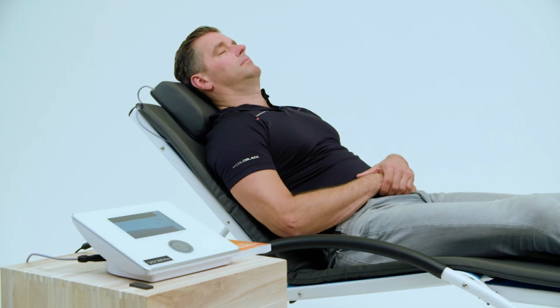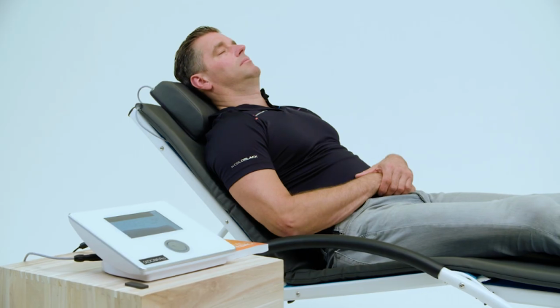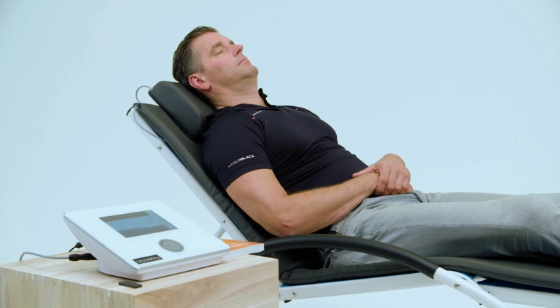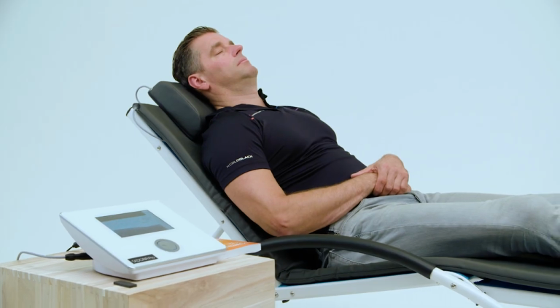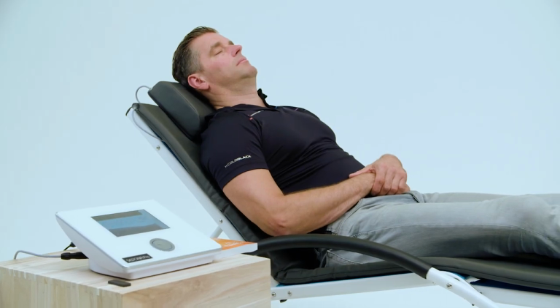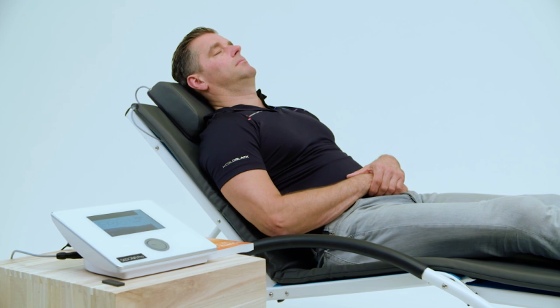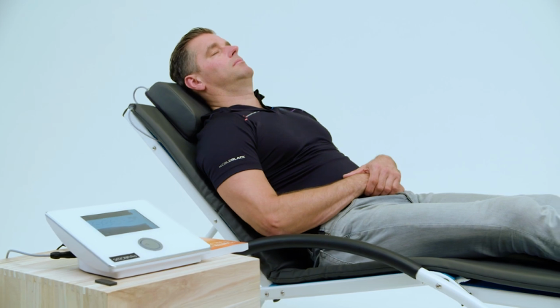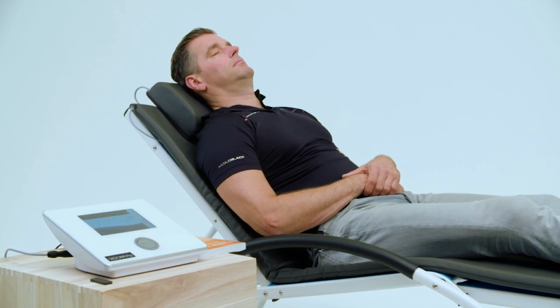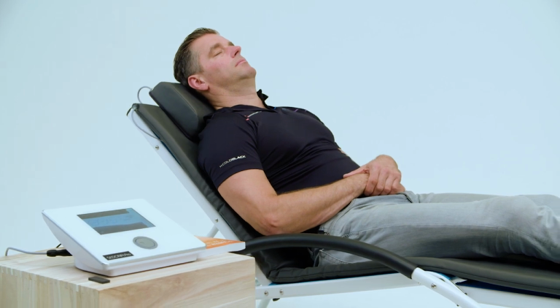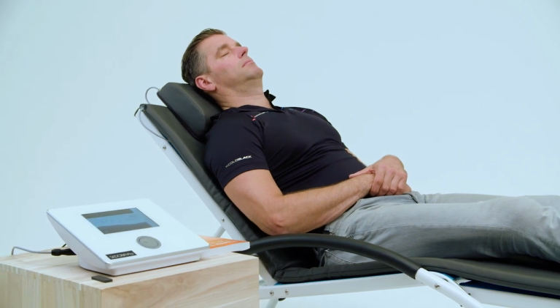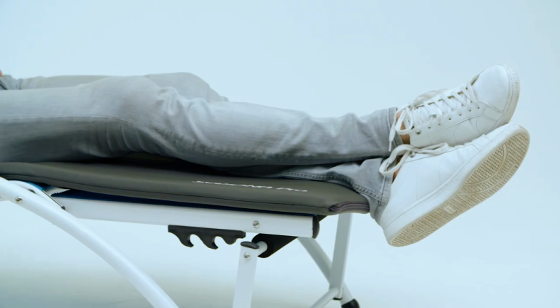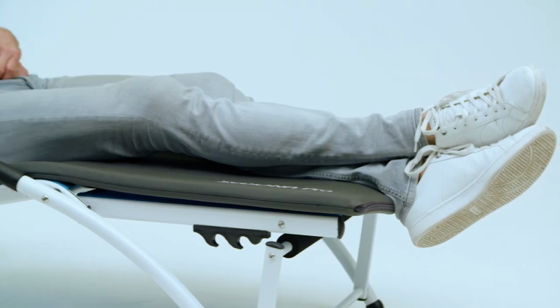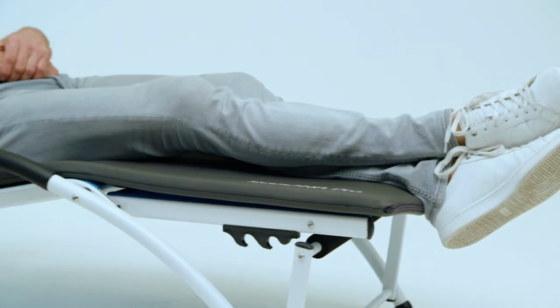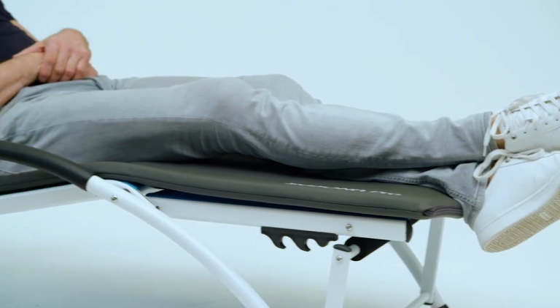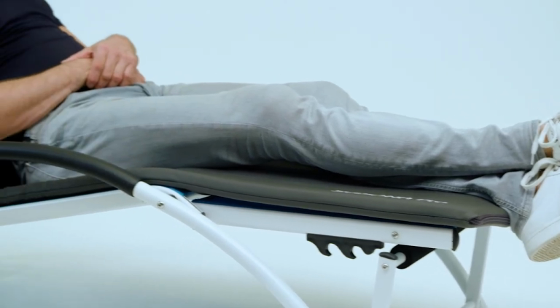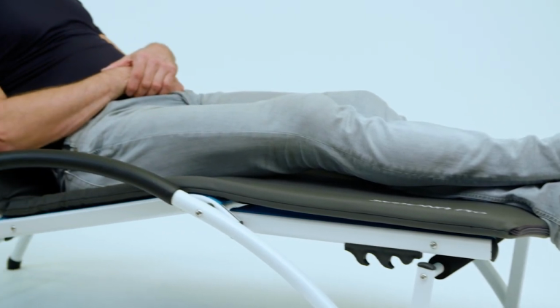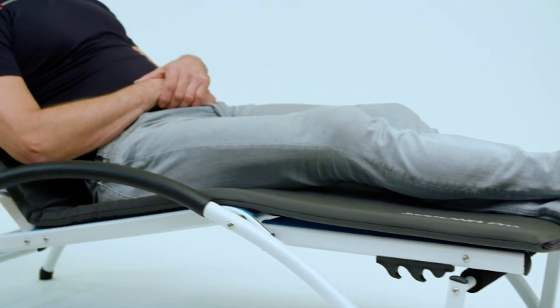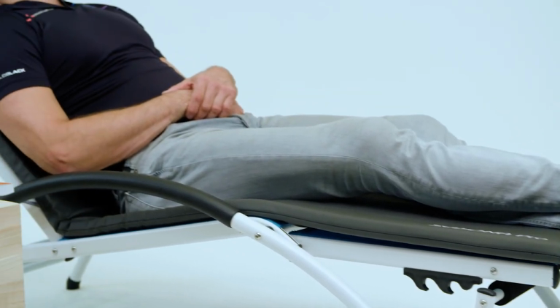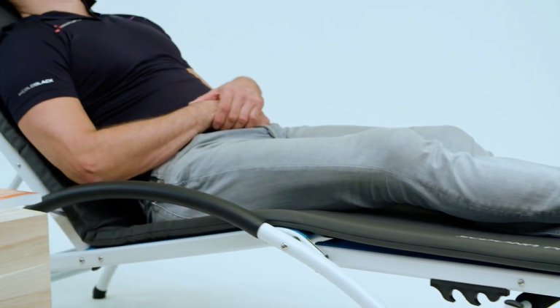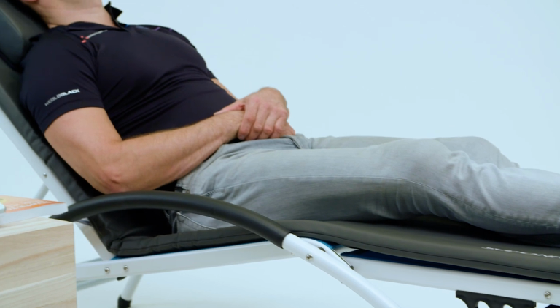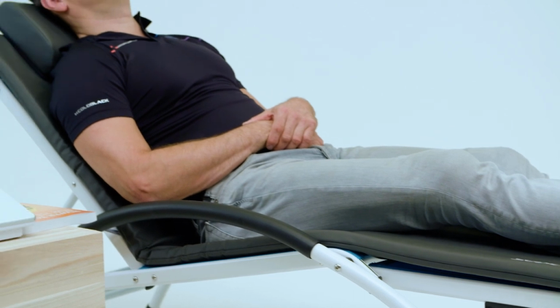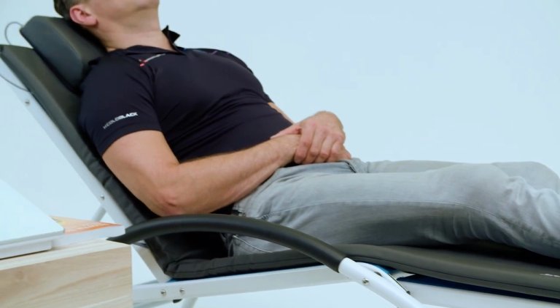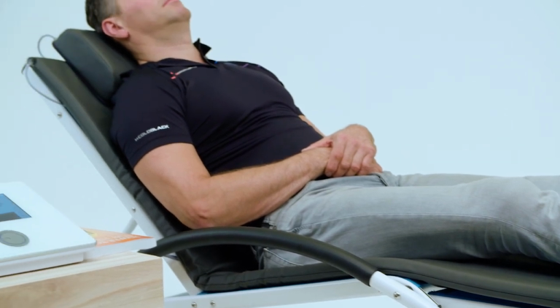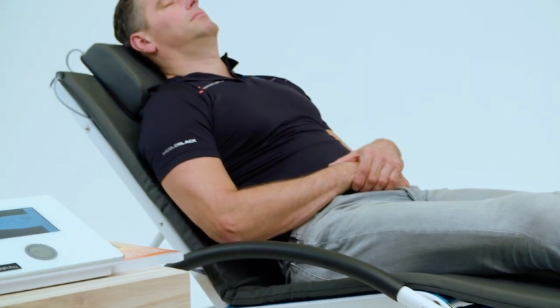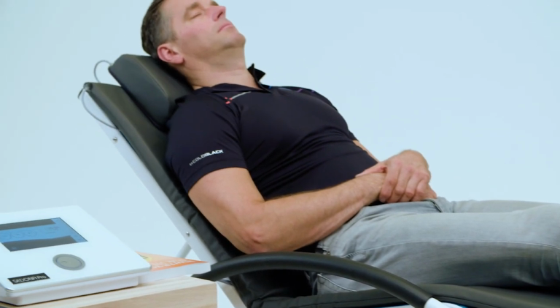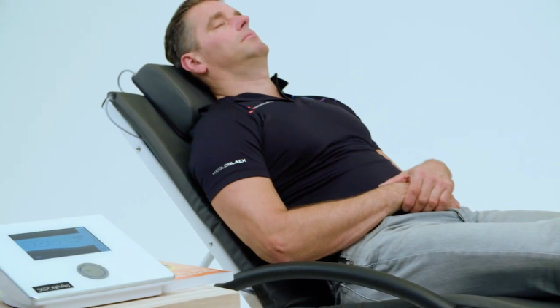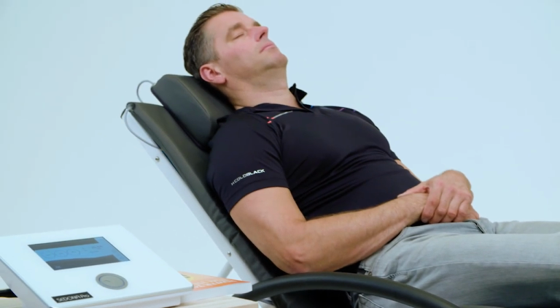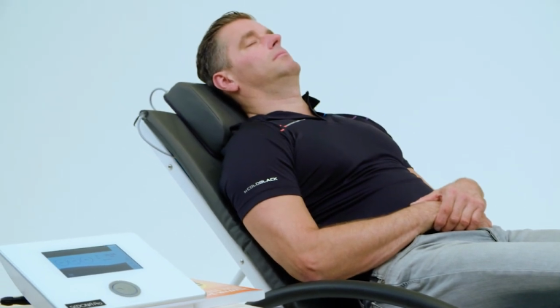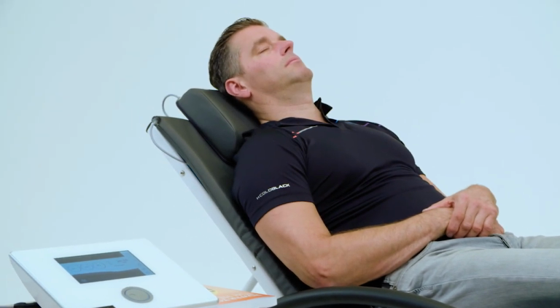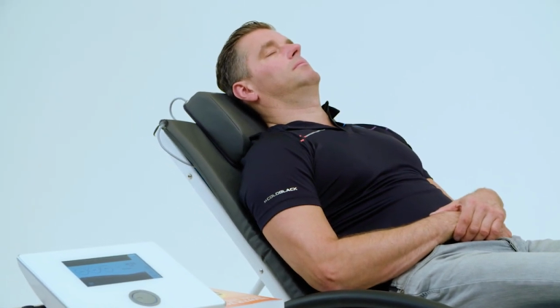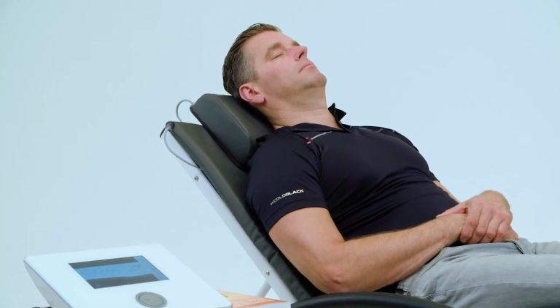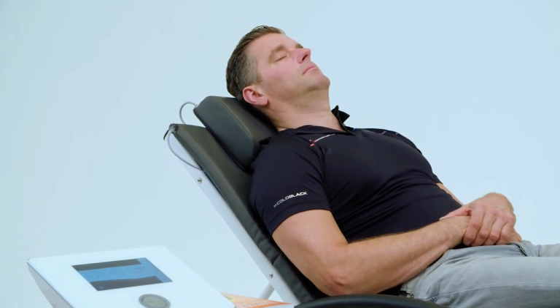Programs include sinusoidal, rectangular, or sawtooth waveforms. Sedona Pro applicators produce a maximum intensity up to 100 Gauss.